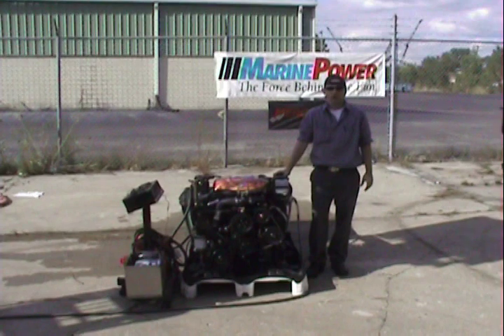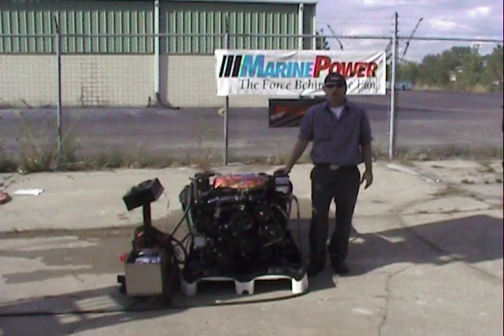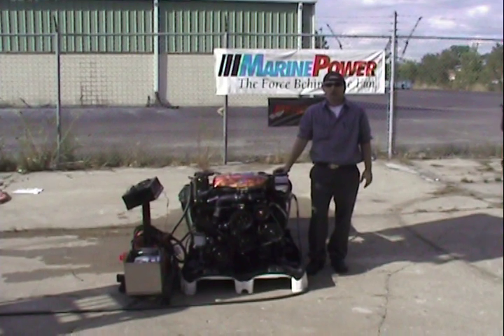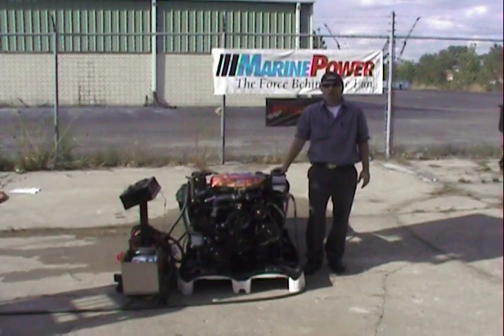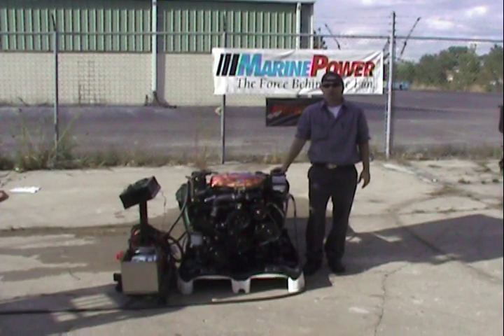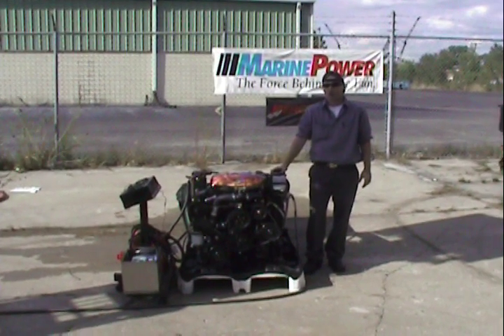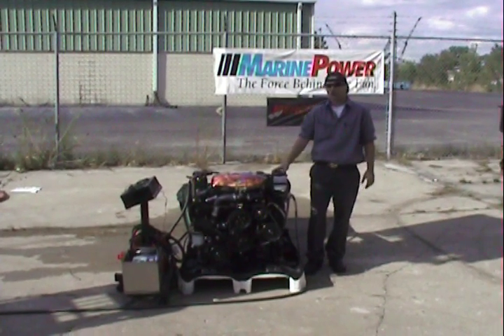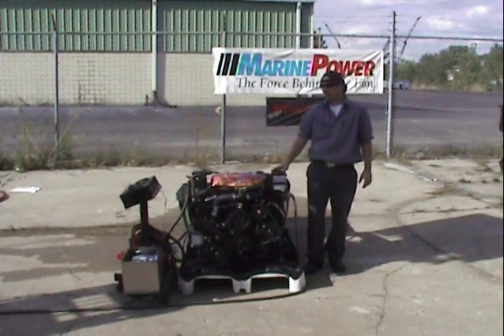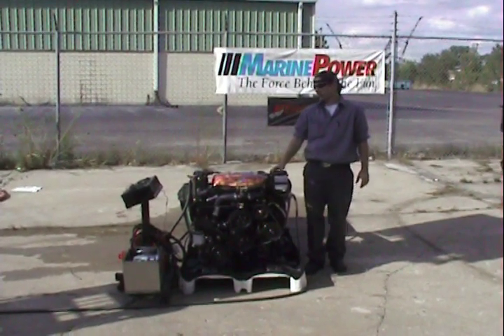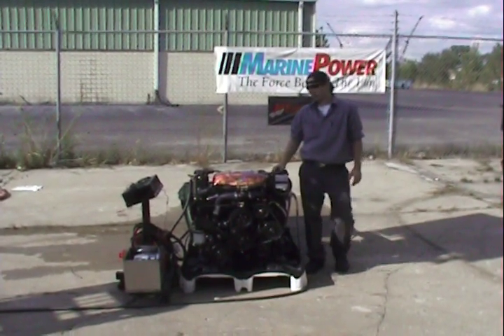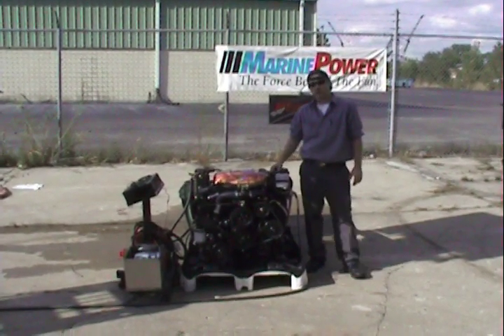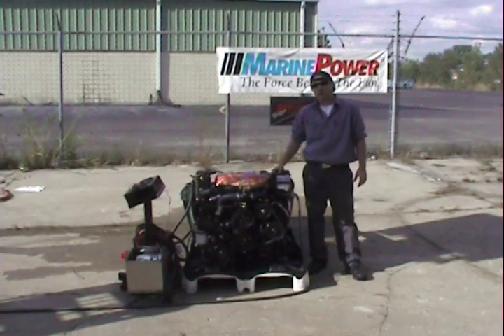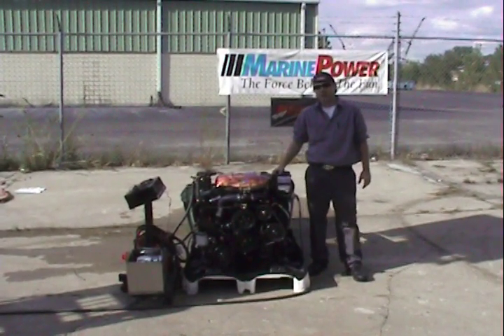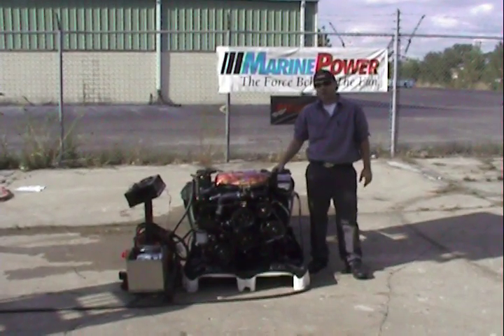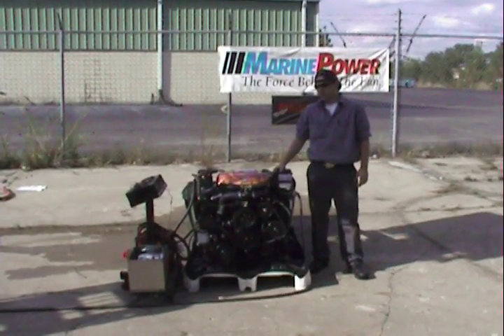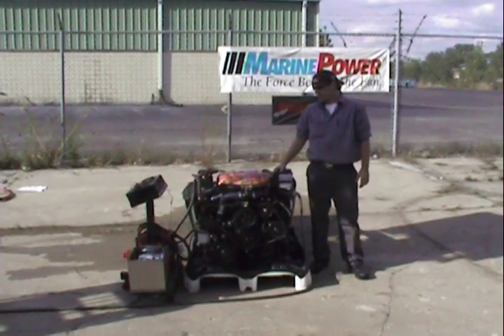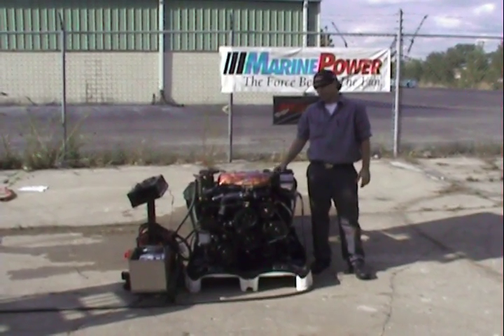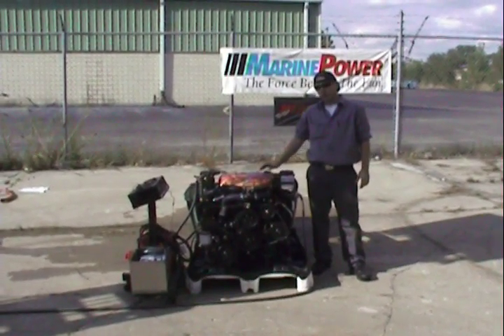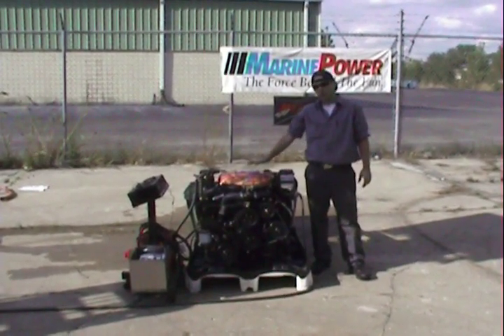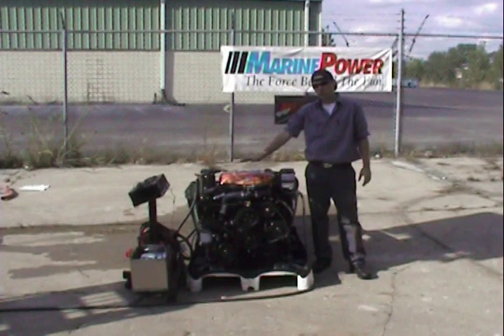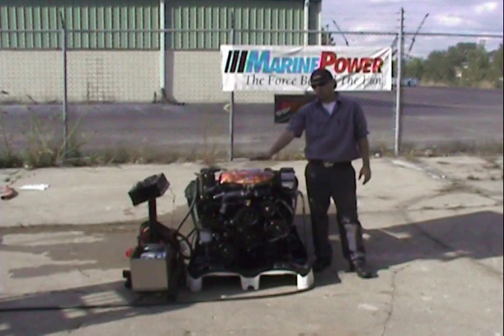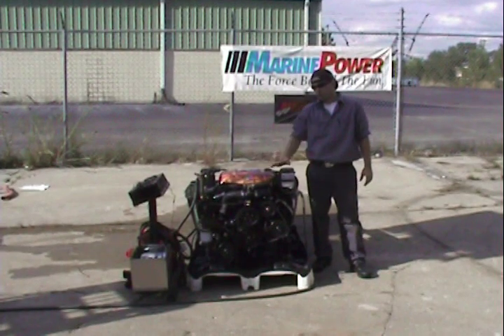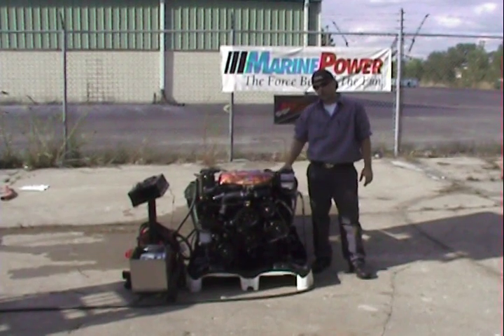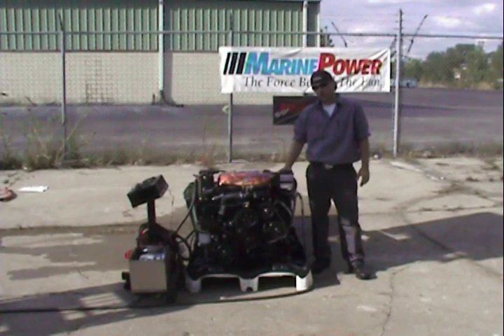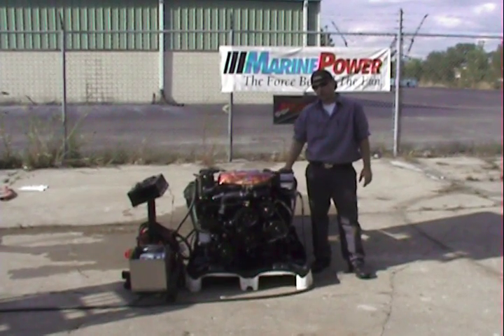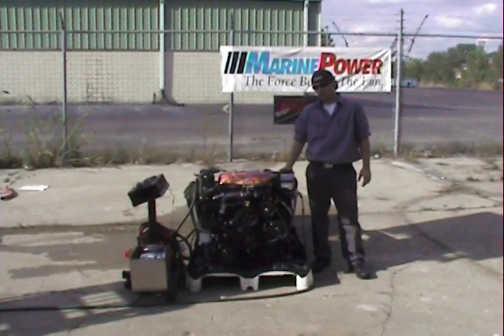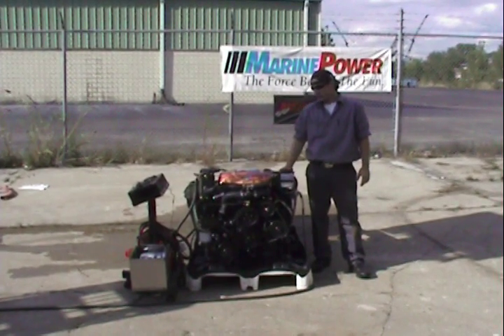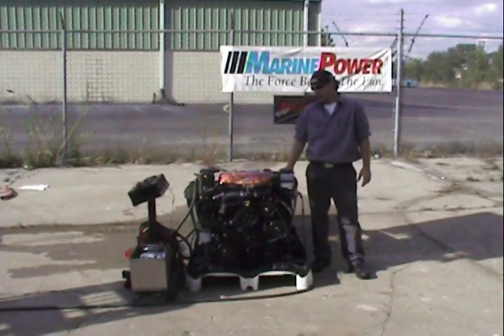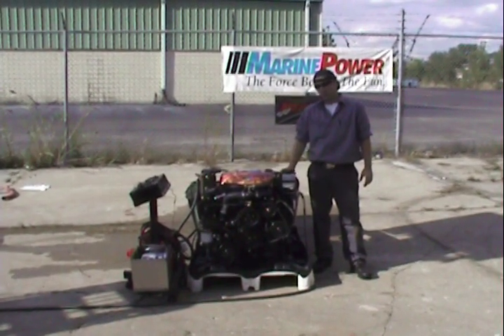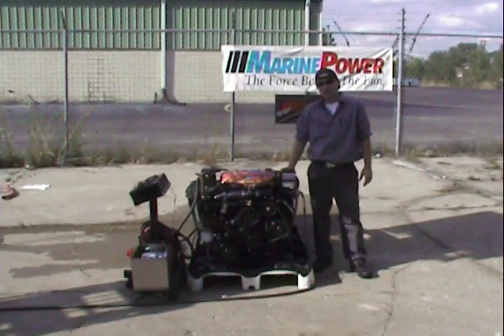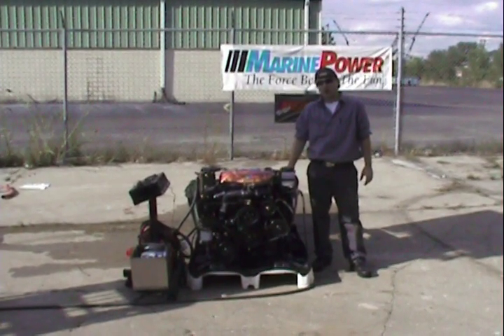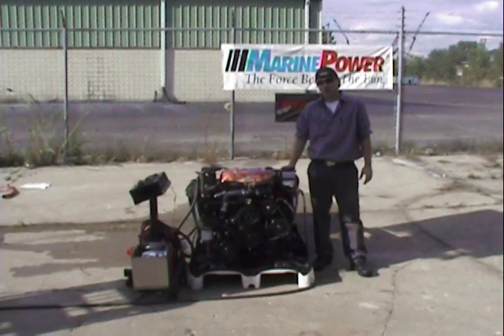Hi, it's Phil again here at Michigan Motors. Today we're going to be going over a very special package. It's a 400 horsepower MerCruiser engine, and it is a small block Chevy.